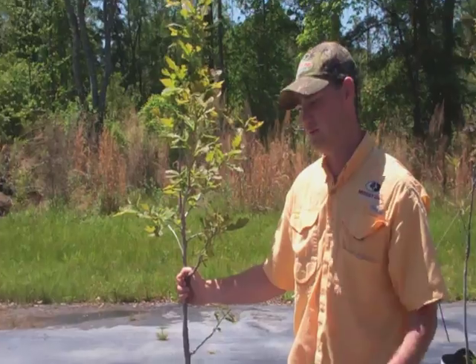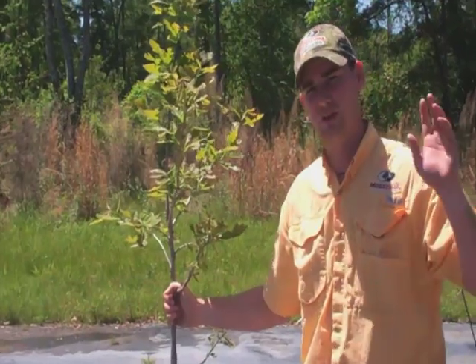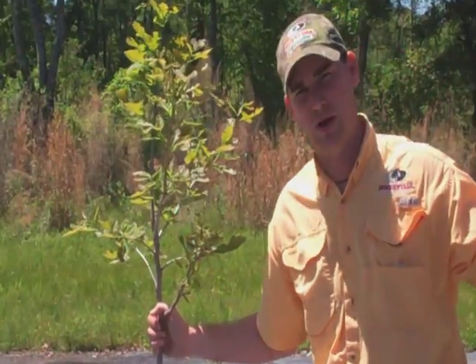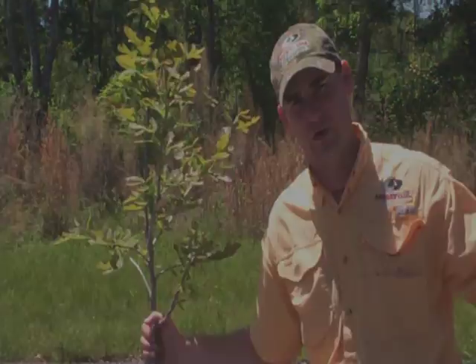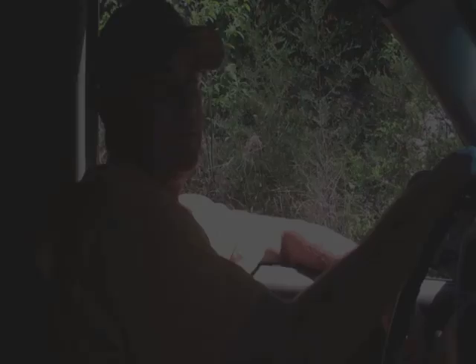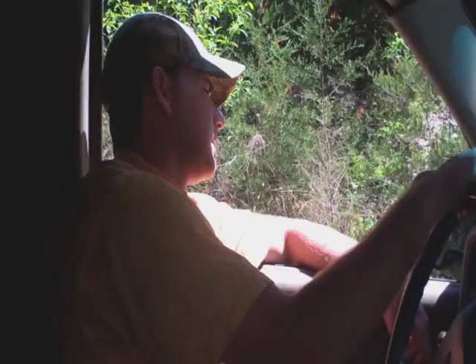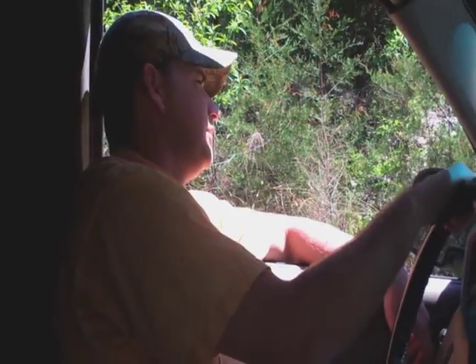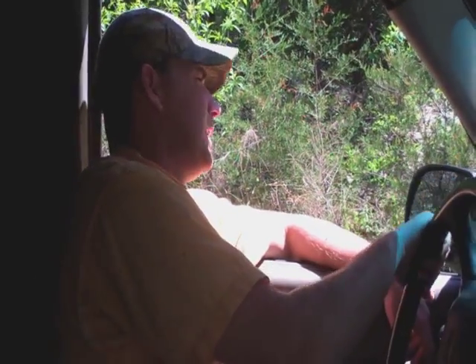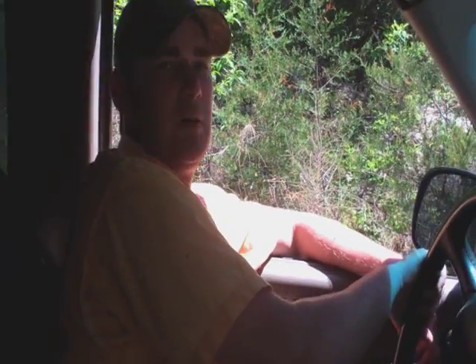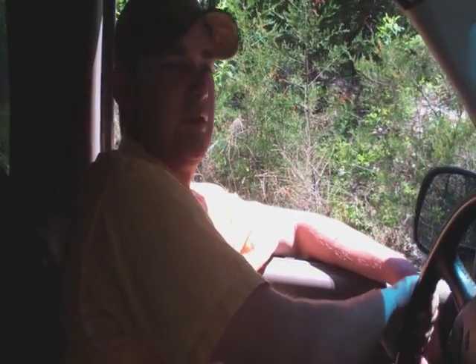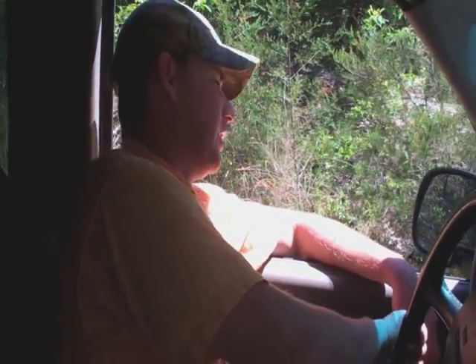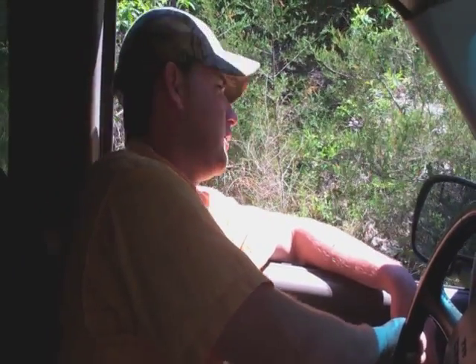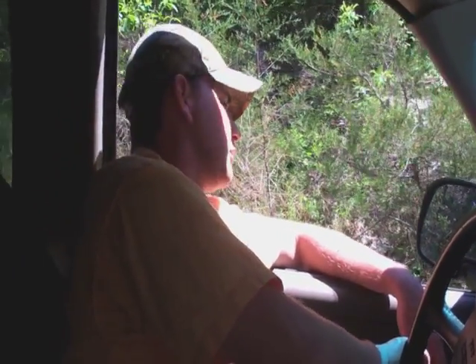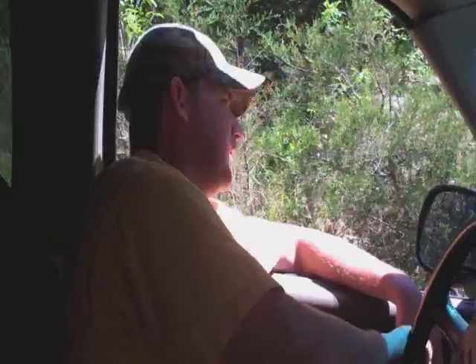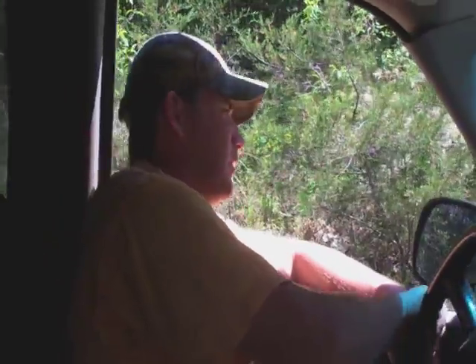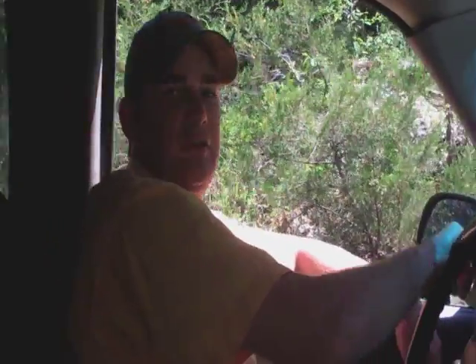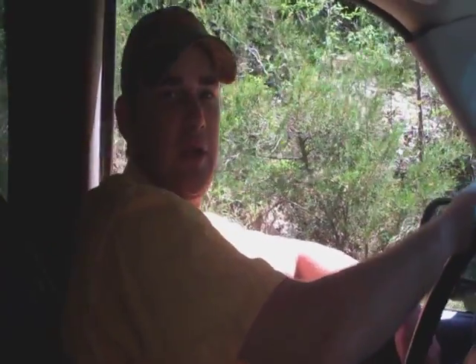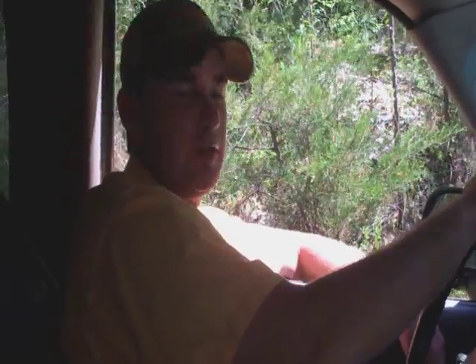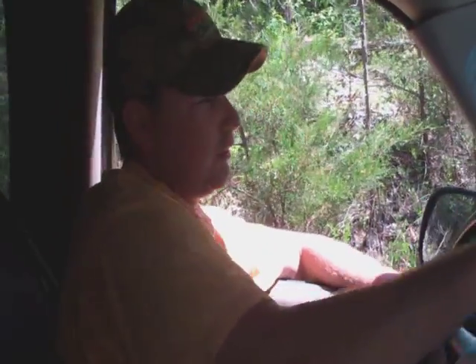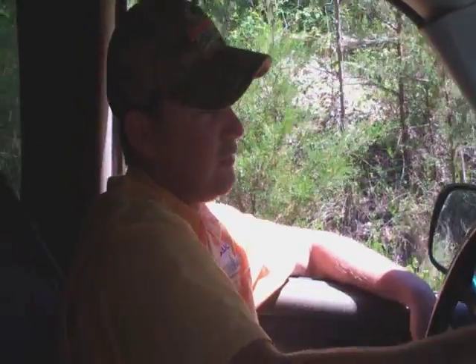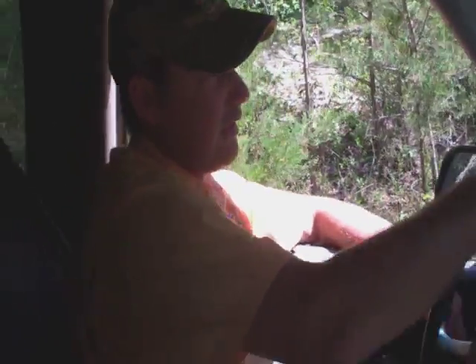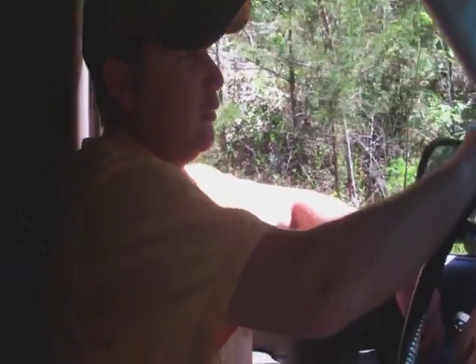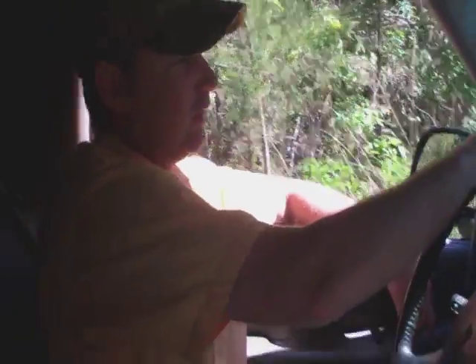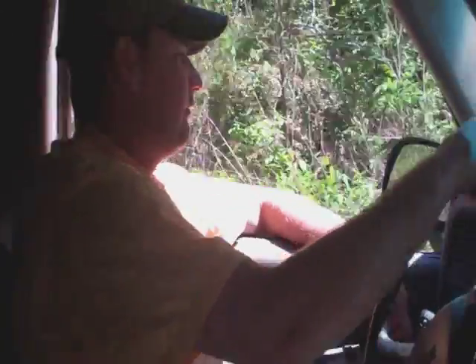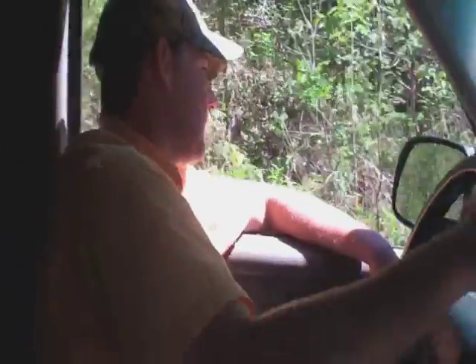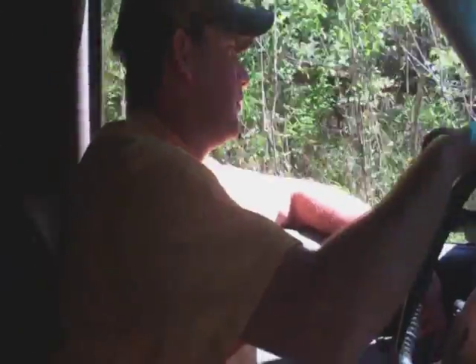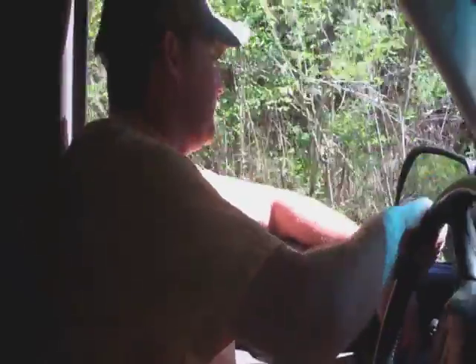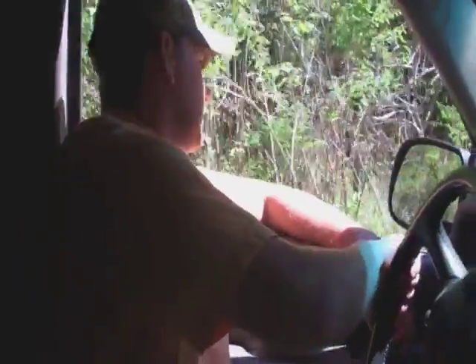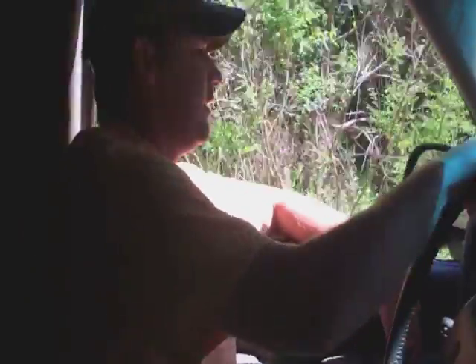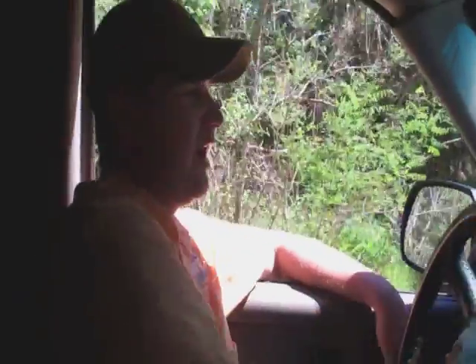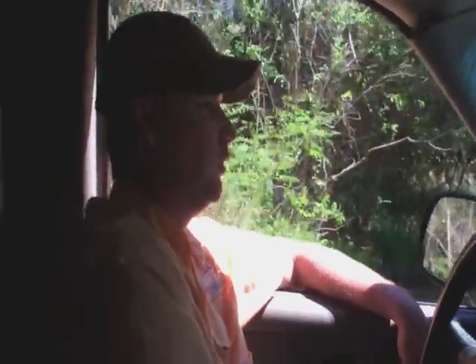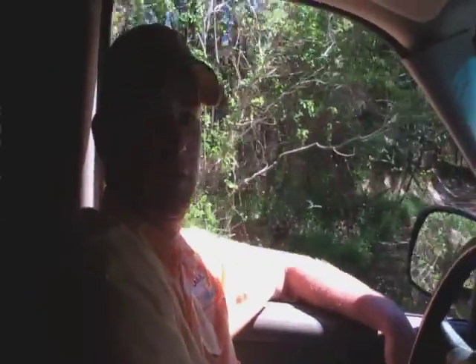Let's go take a look at the parent tree. We've seen our Mastodon Burr seedlings and our three-year-old tree. Now we're going to take you to the parent tree. We're kind of tucked back up in the woods, so we're having to cross a few creeks and make a drive, but we'll get you there.